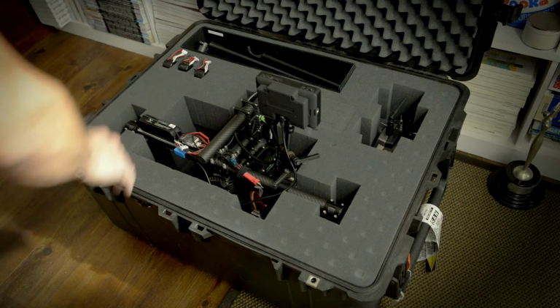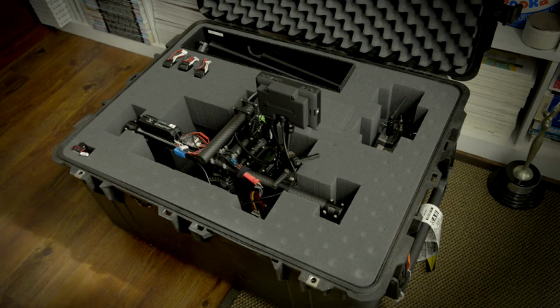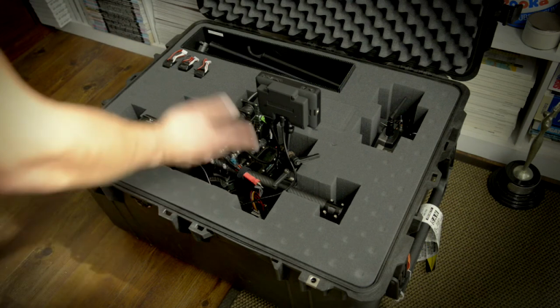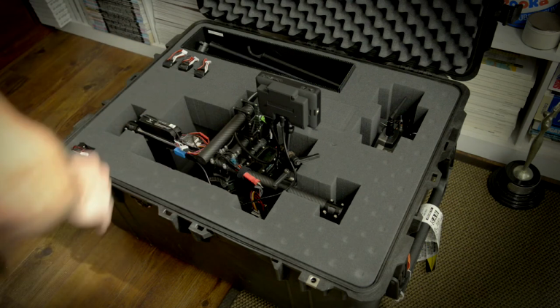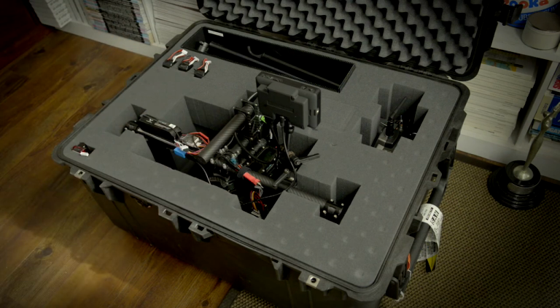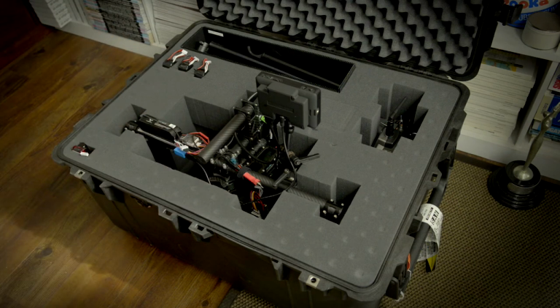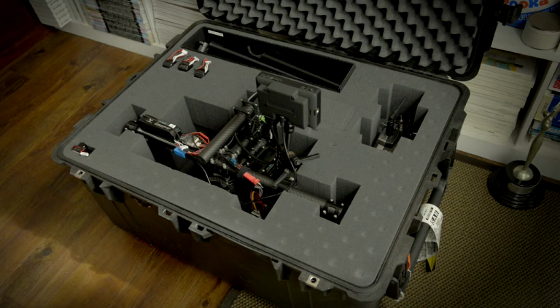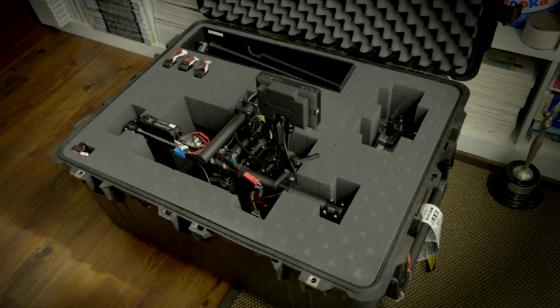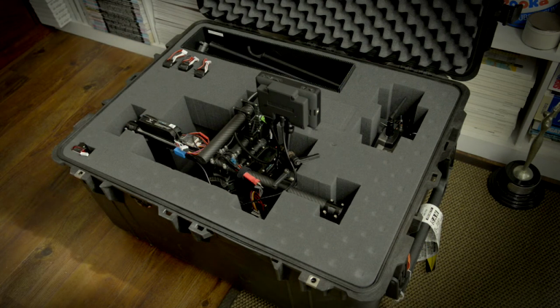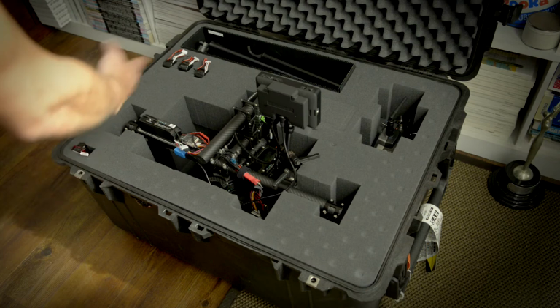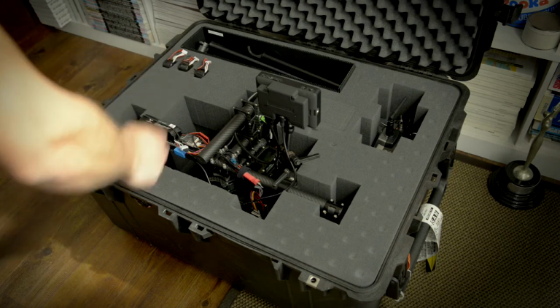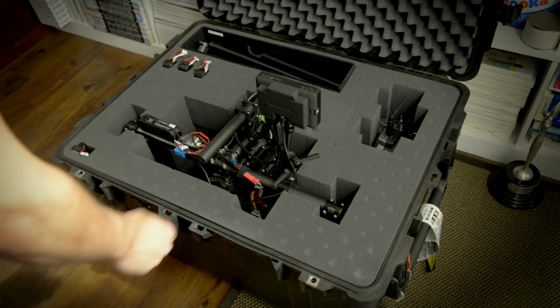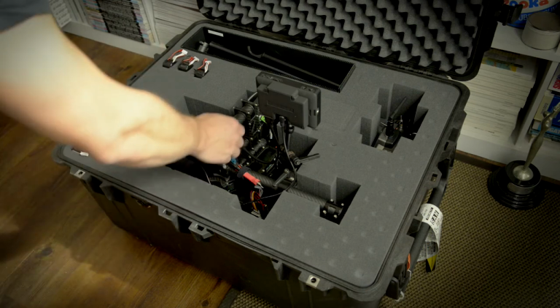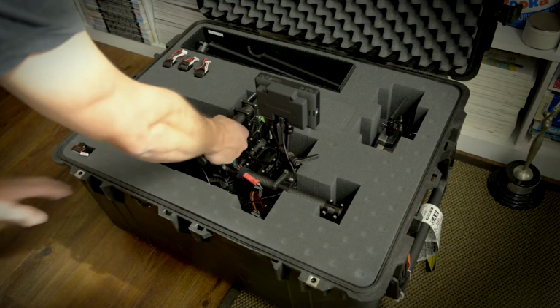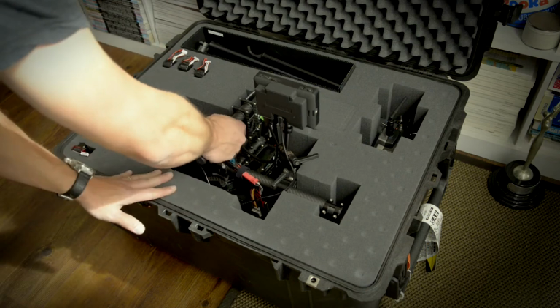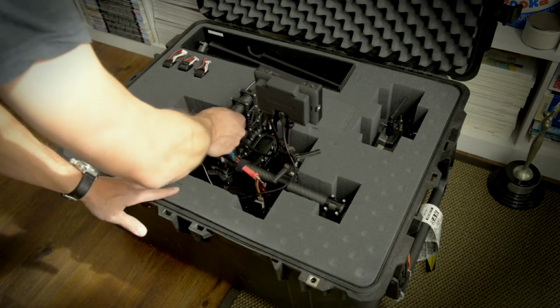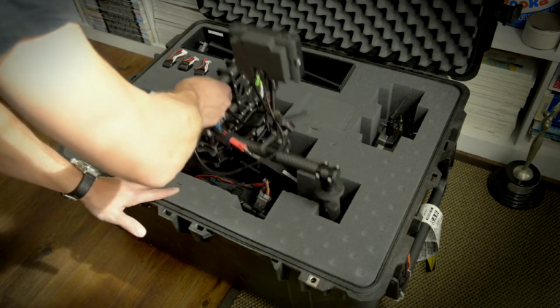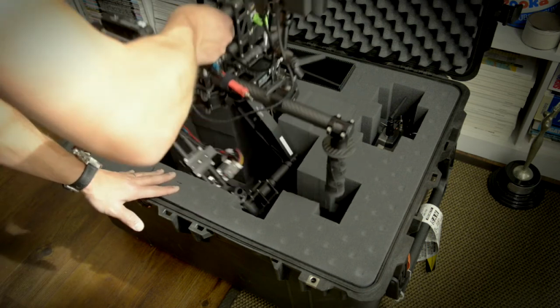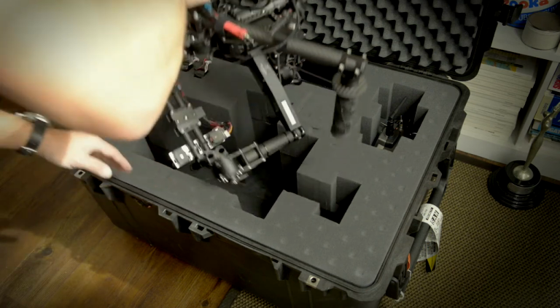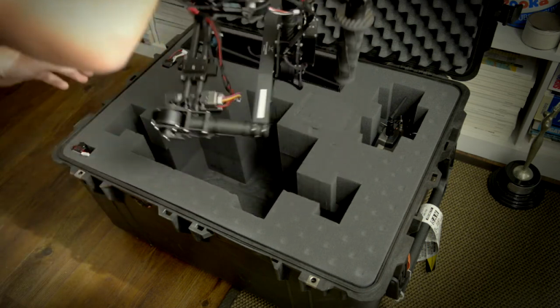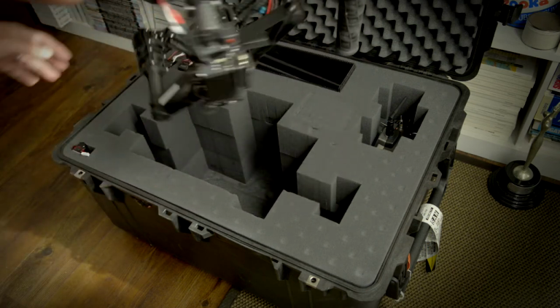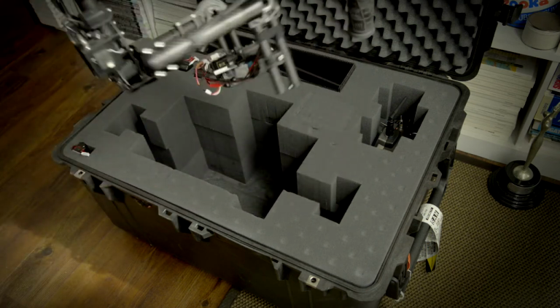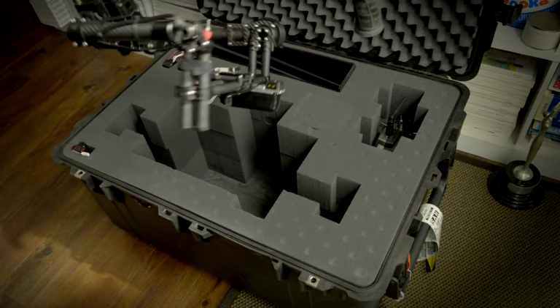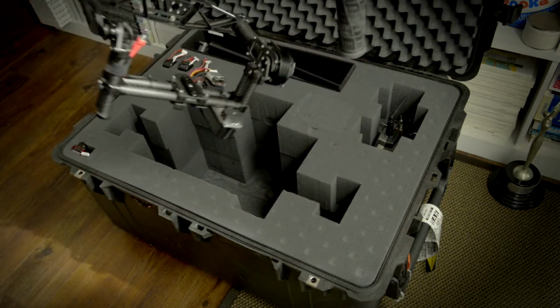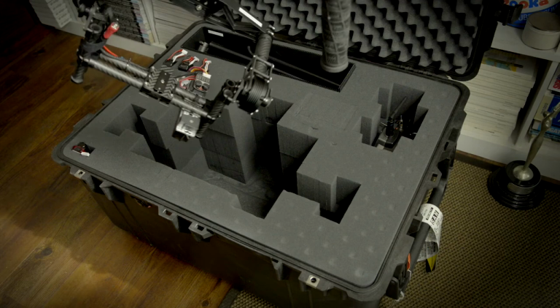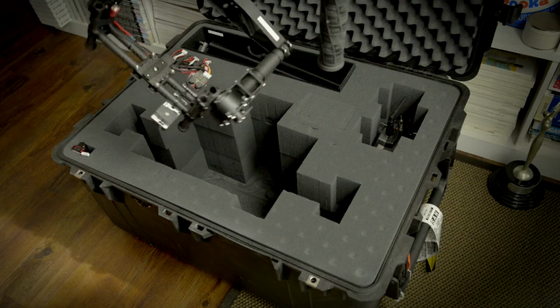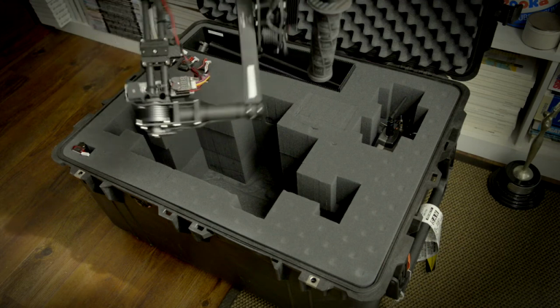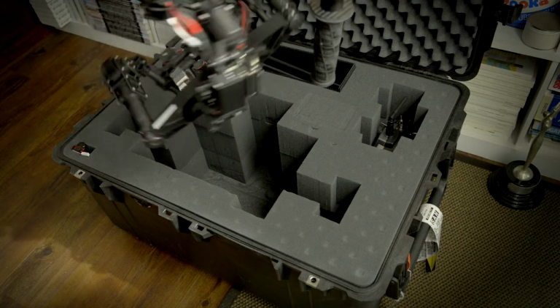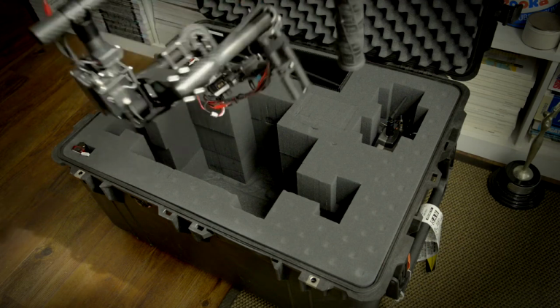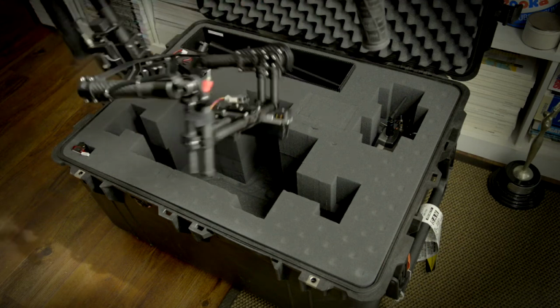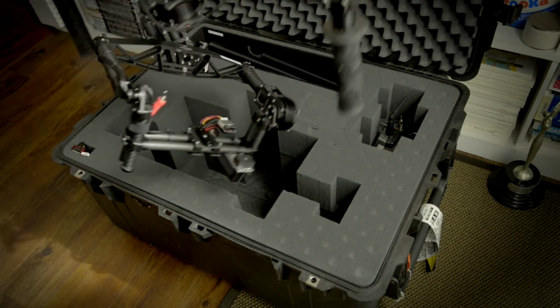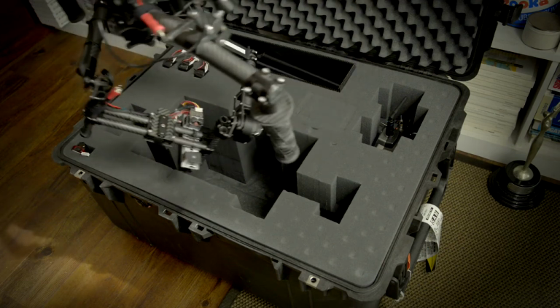Batteries and stuff — we don't ship the batteries in here when we get on a plane, but it's good for transport. As you can see, it's just fully in there. So it works pretty good.